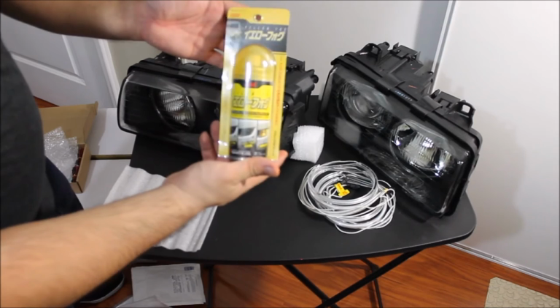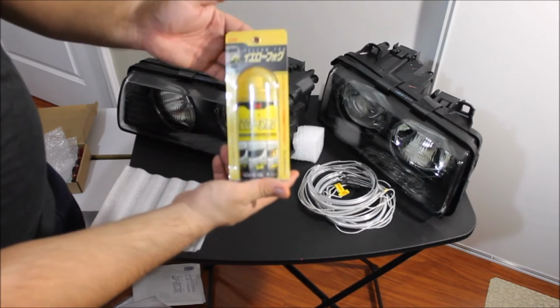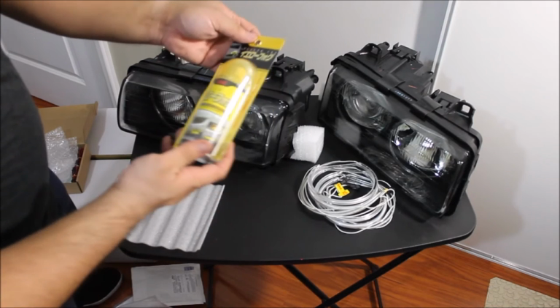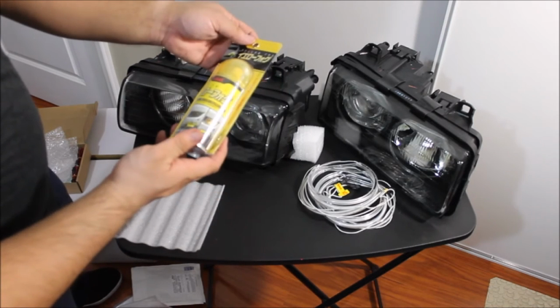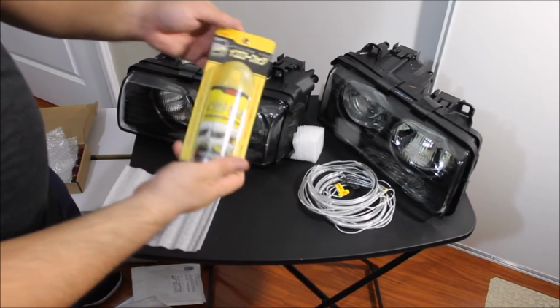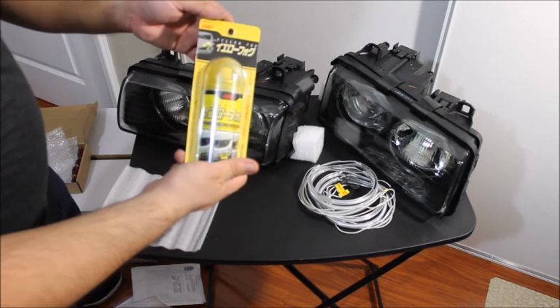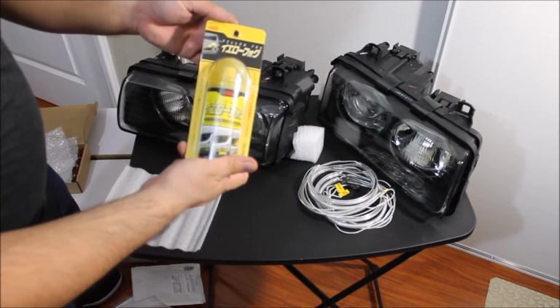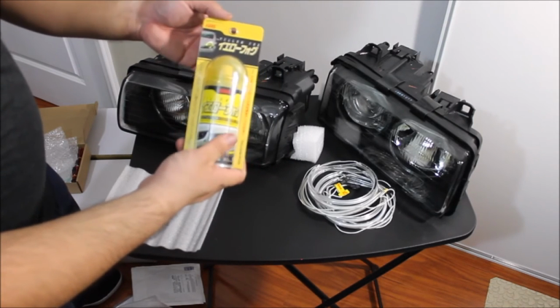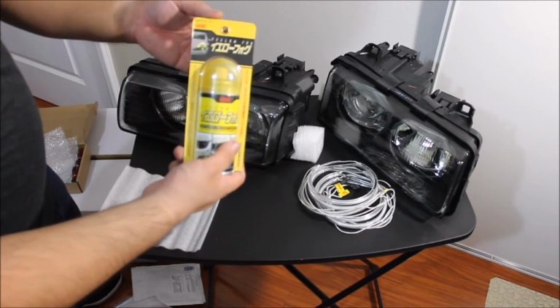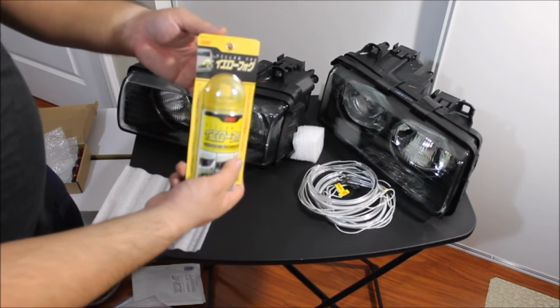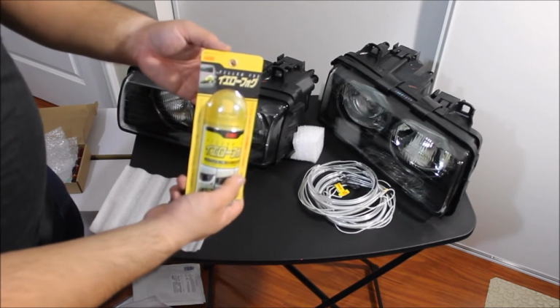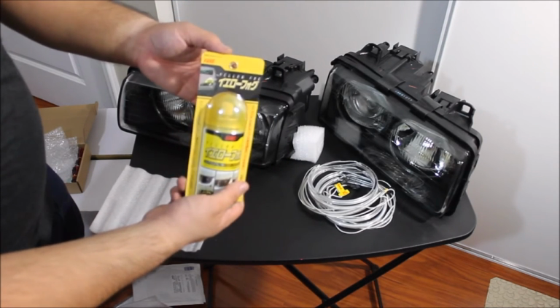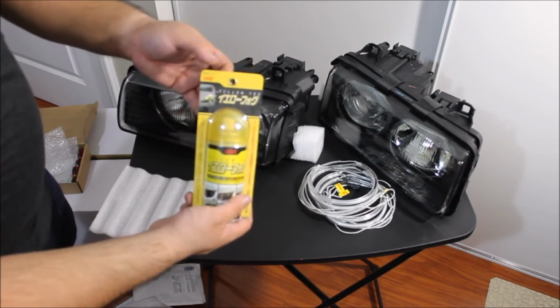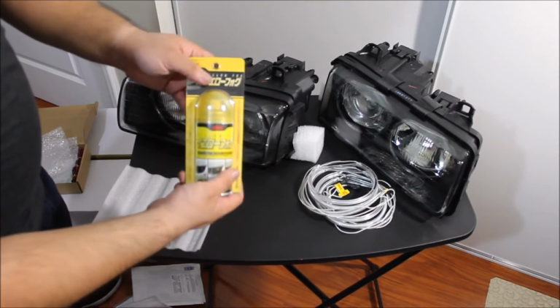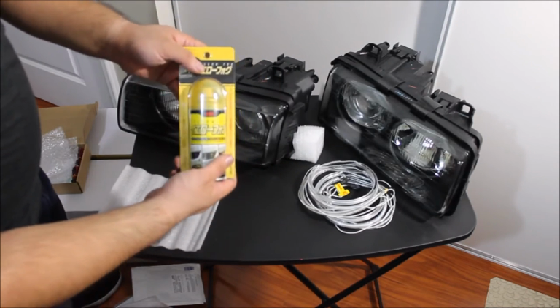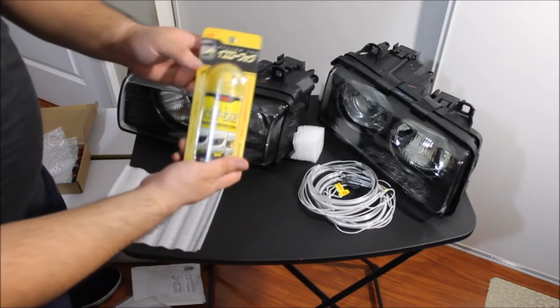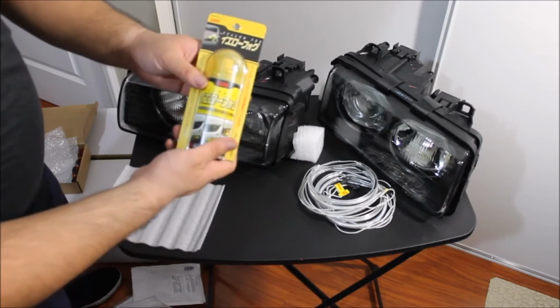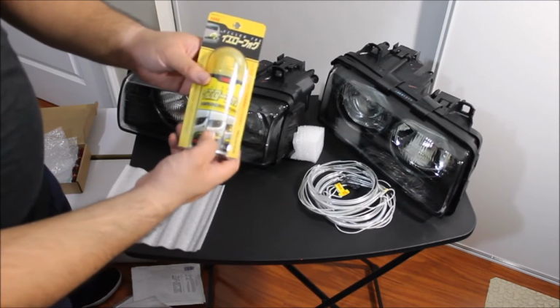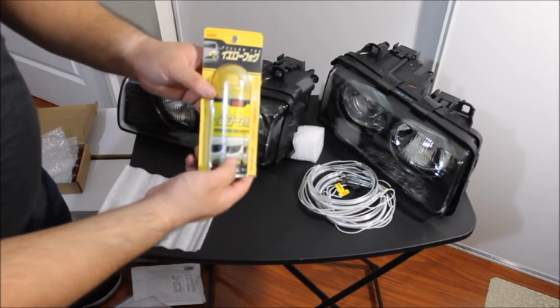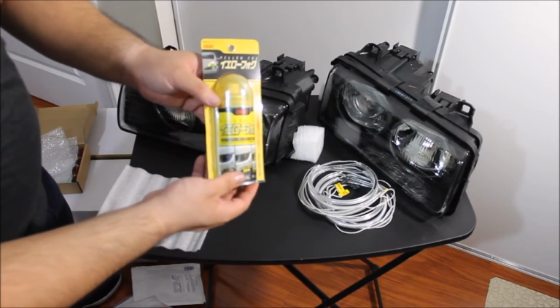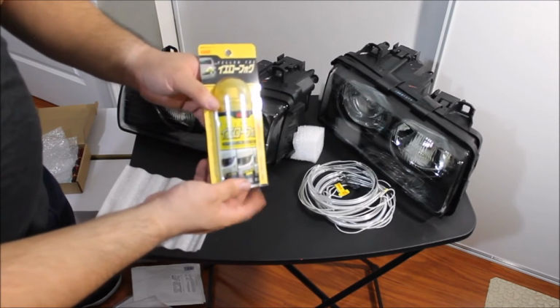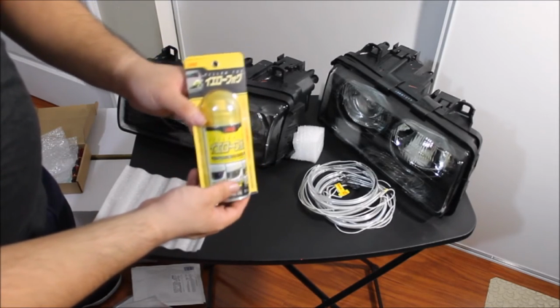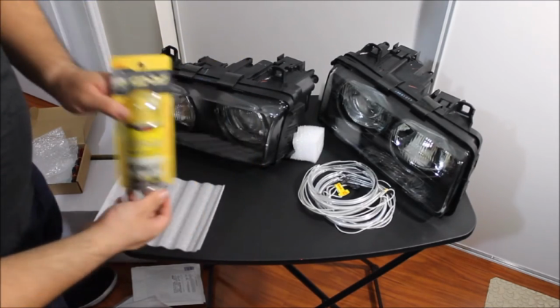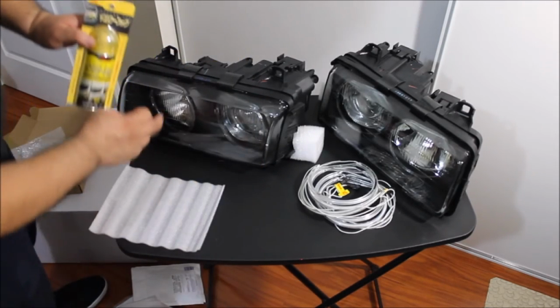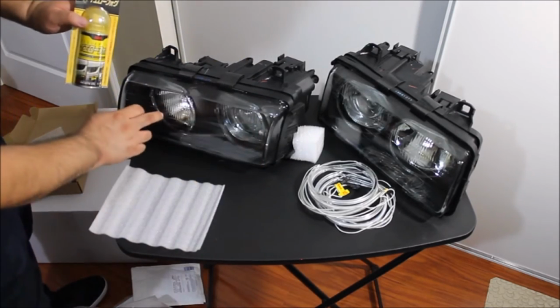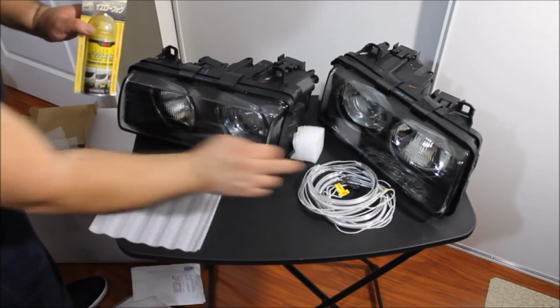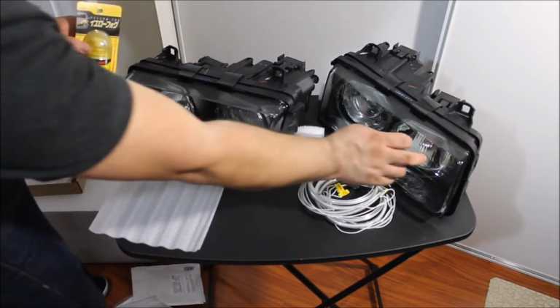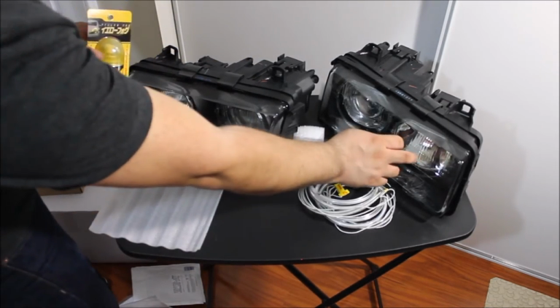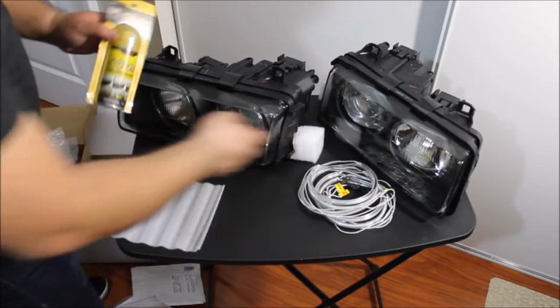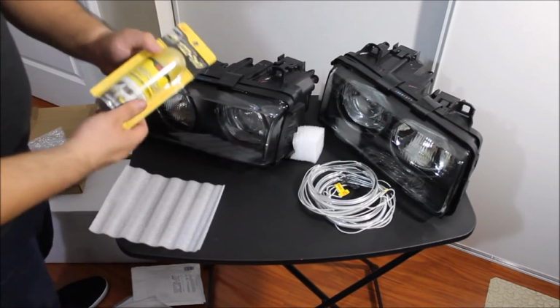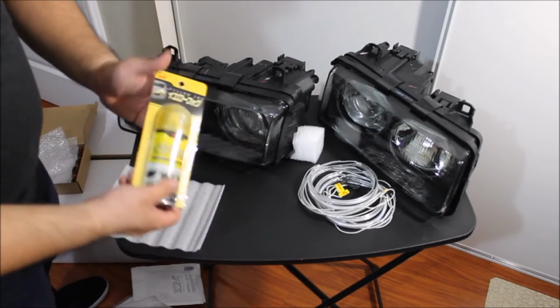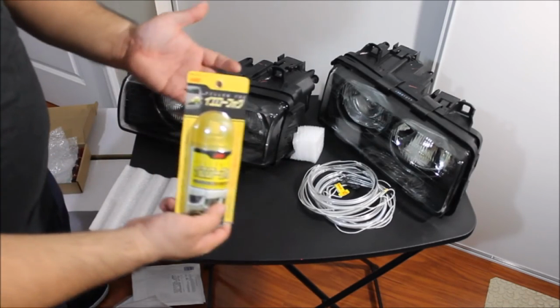JDM paint. The only thing I'm going to use this for is to tint the lens of the high beam right here. I always like that look.